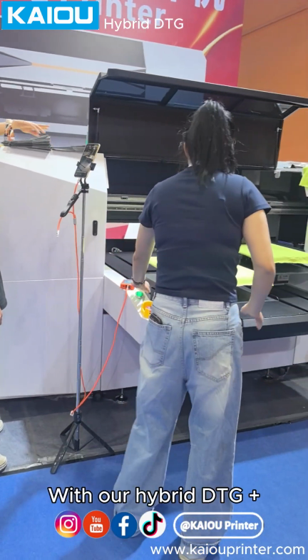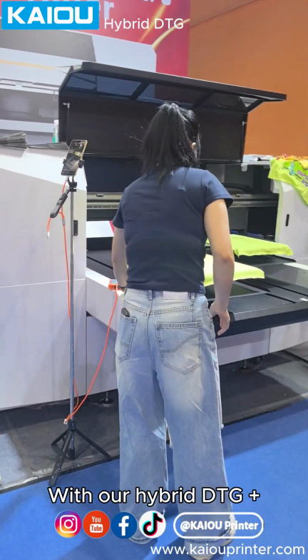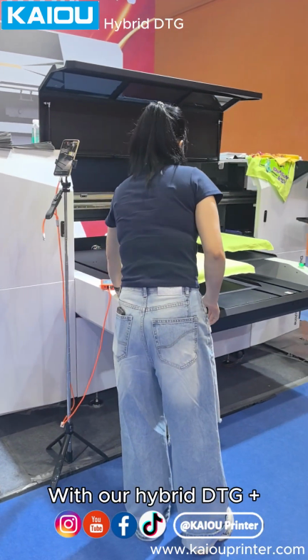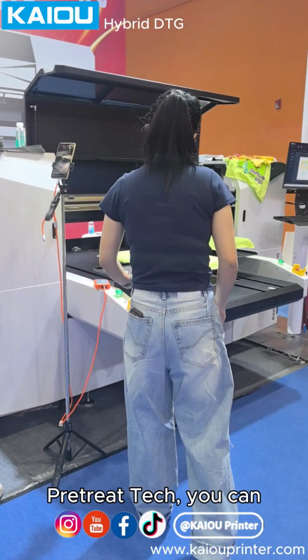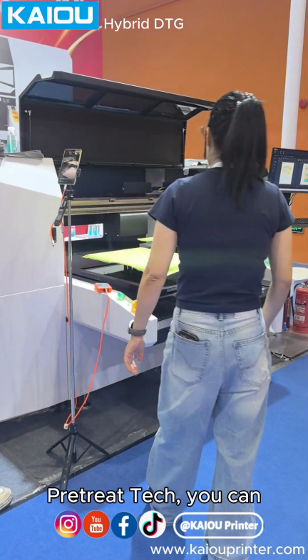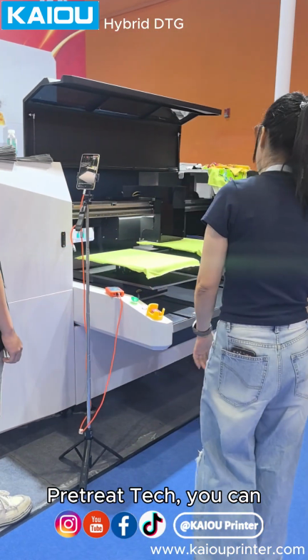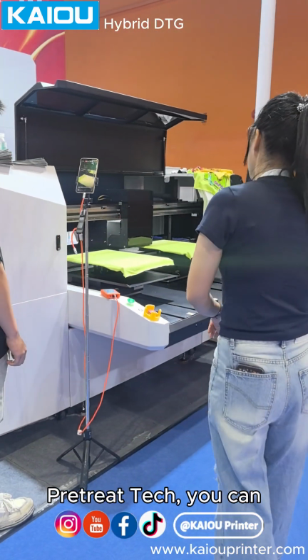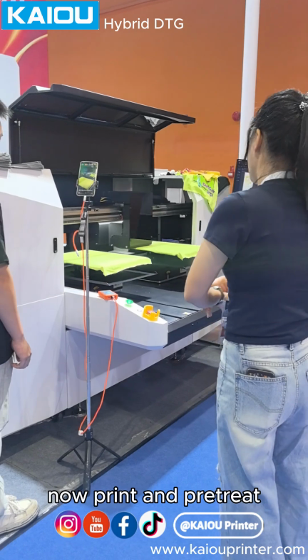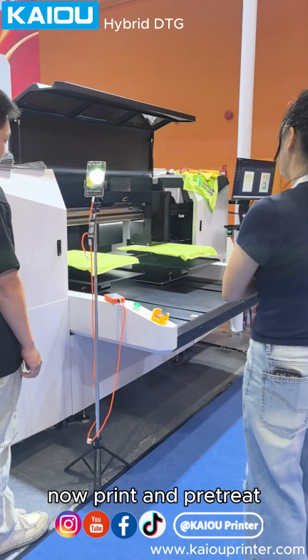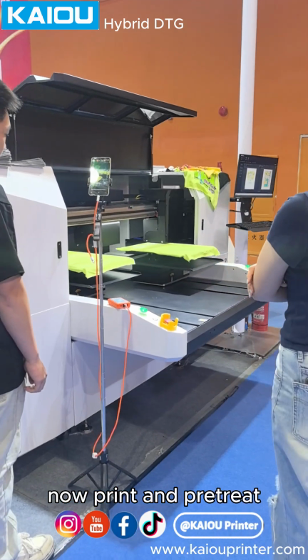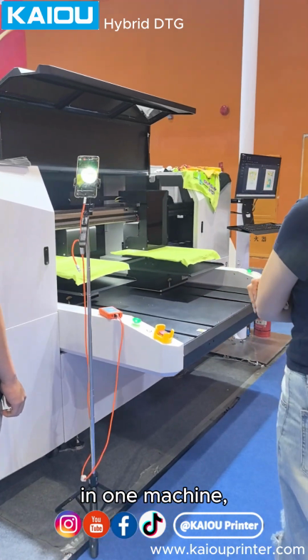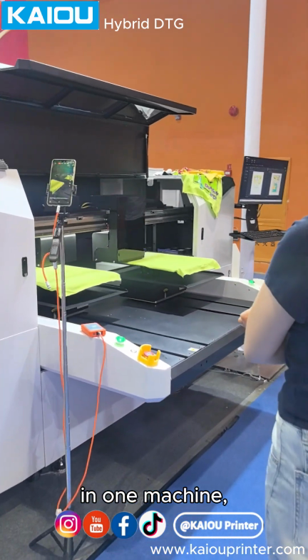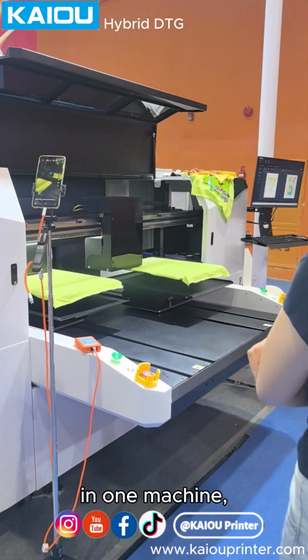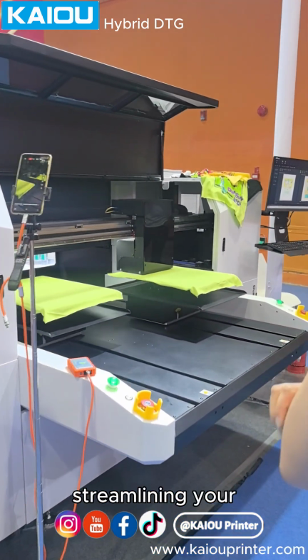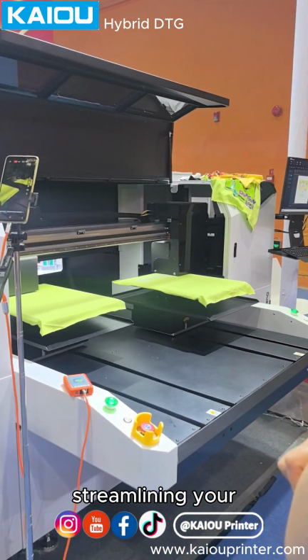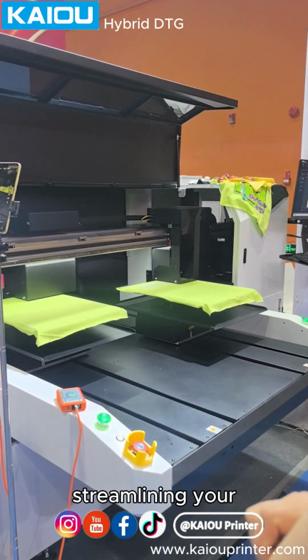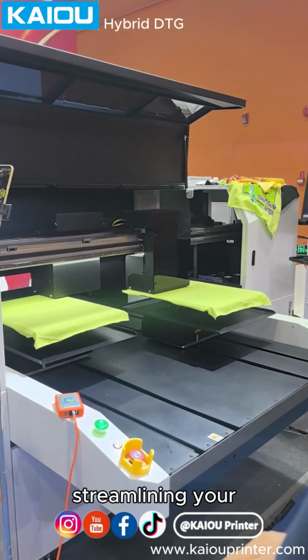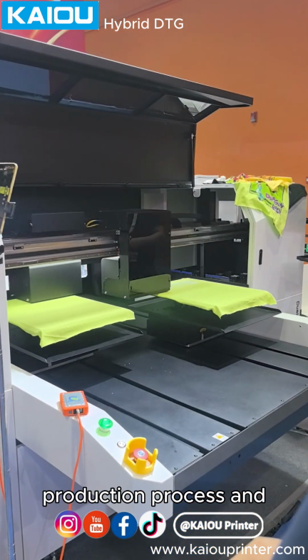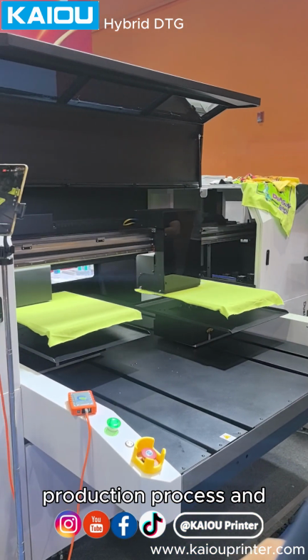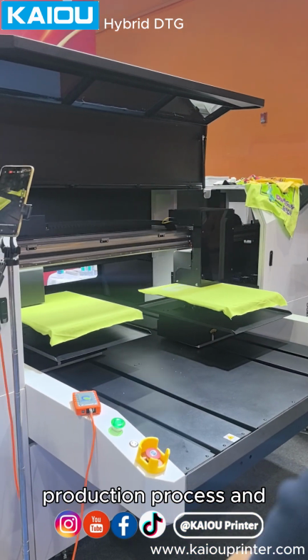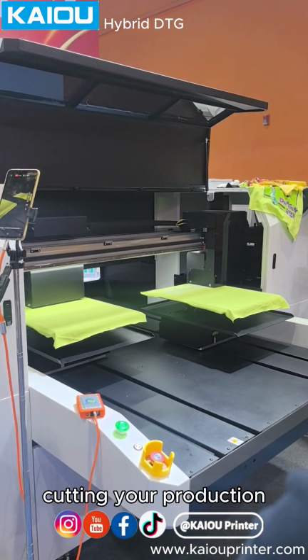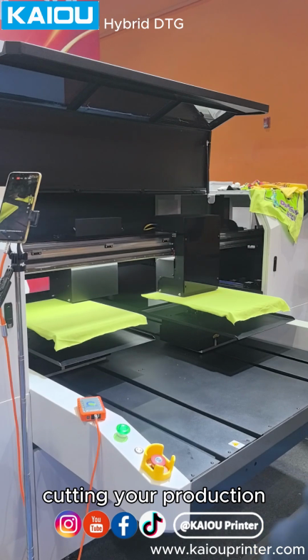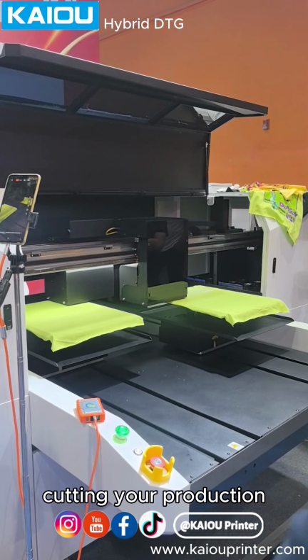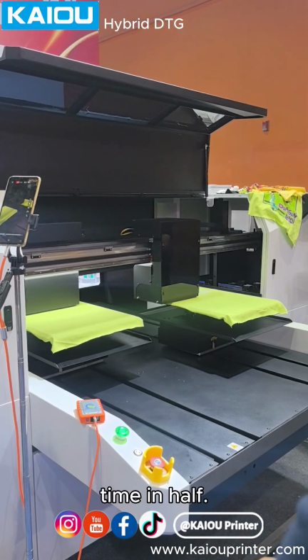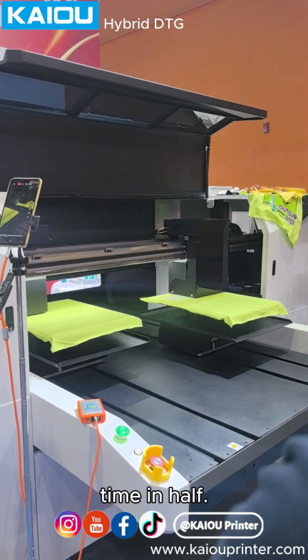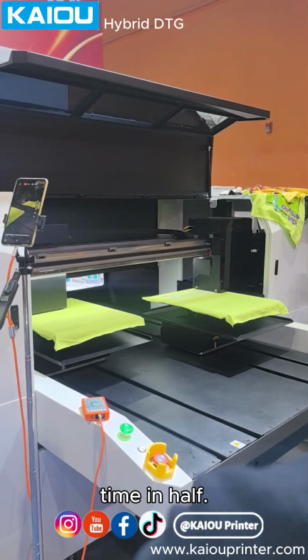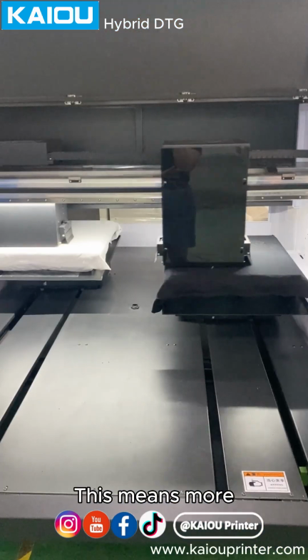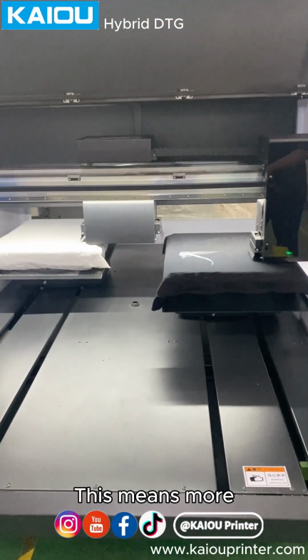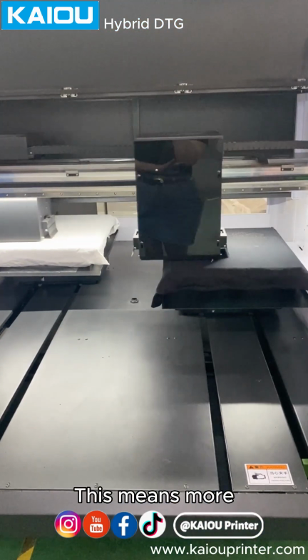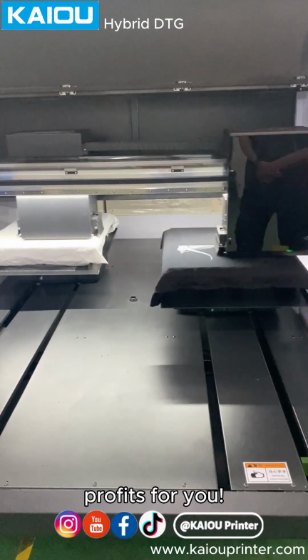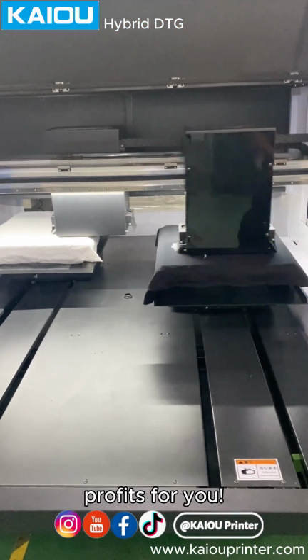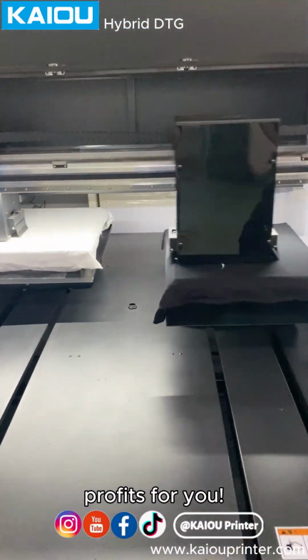With our hybrid DTG Plus Pretreat tech, you can now print and pretreat in one machine, streamlining your production process and cutting your production time in half. This means more profits for you.